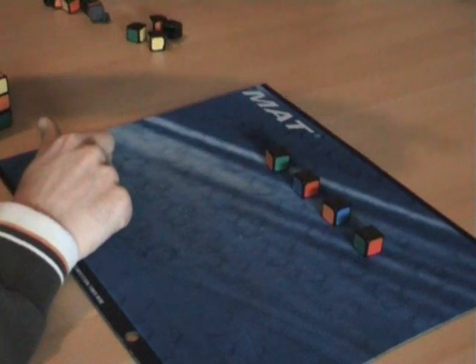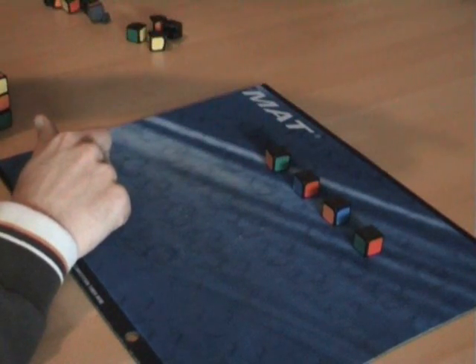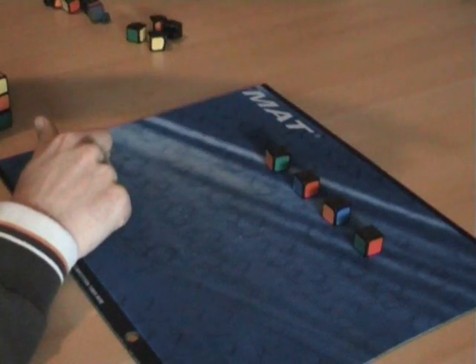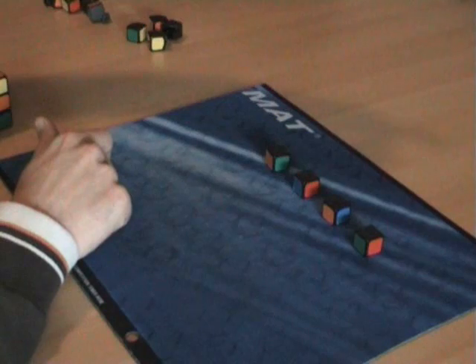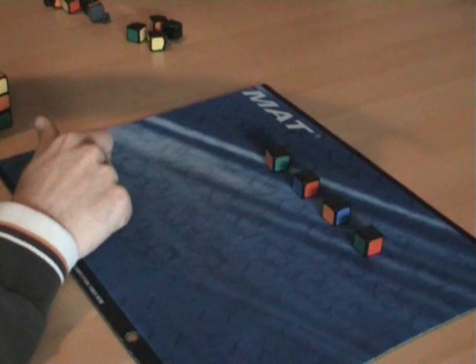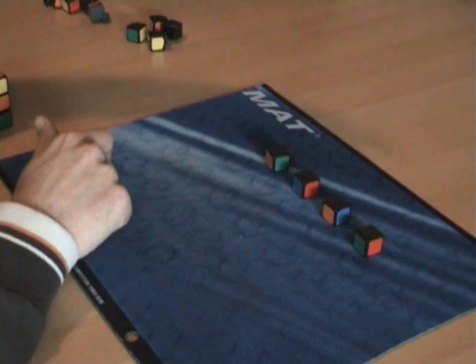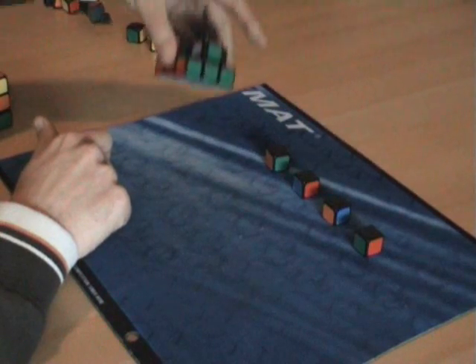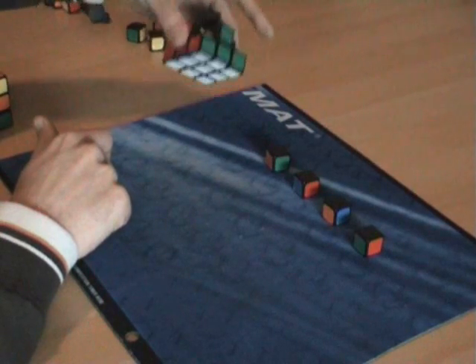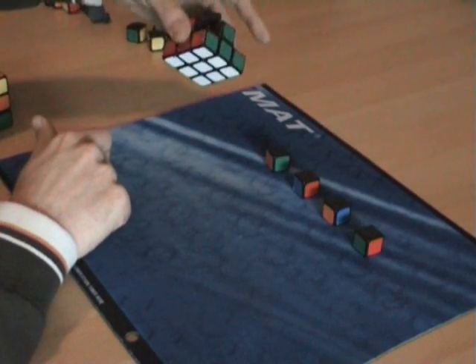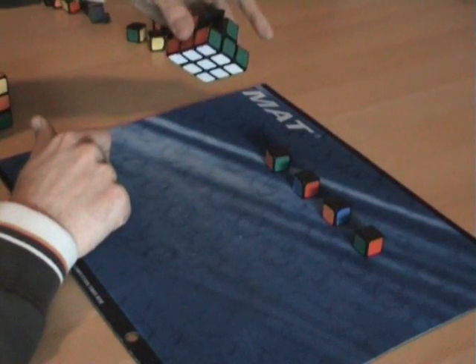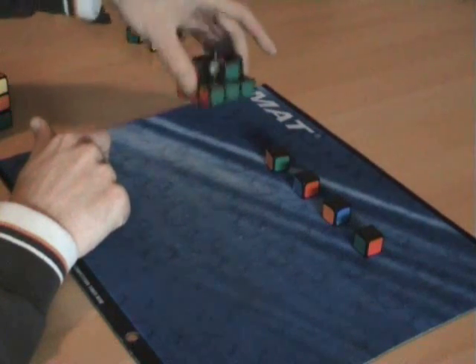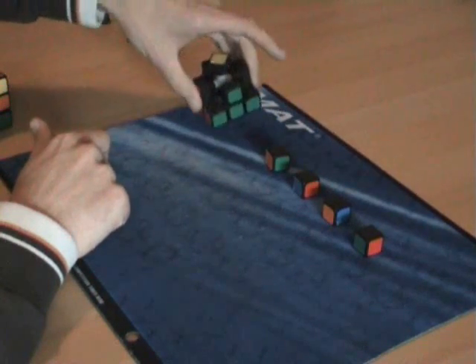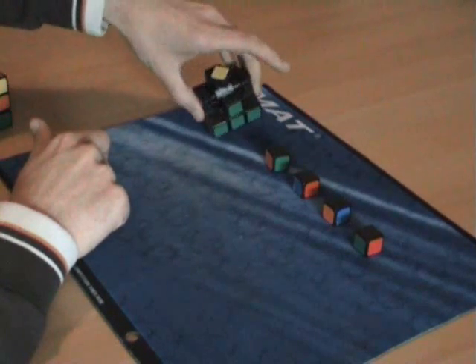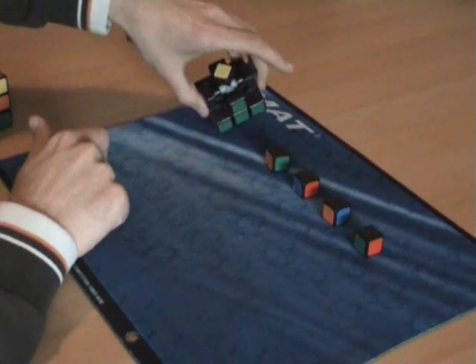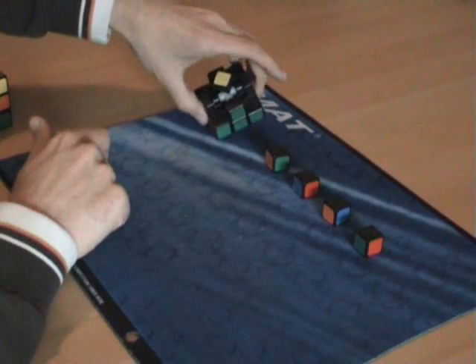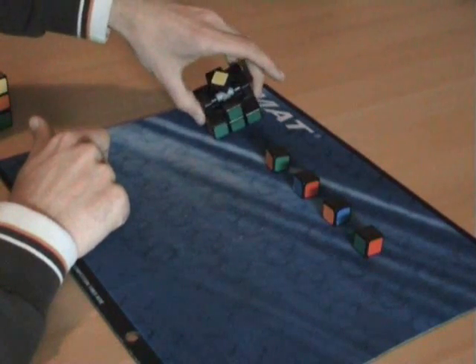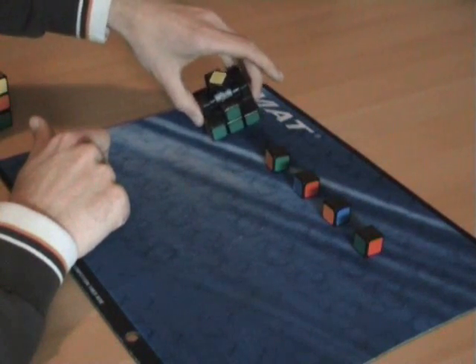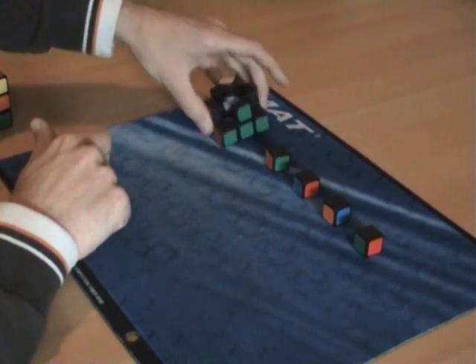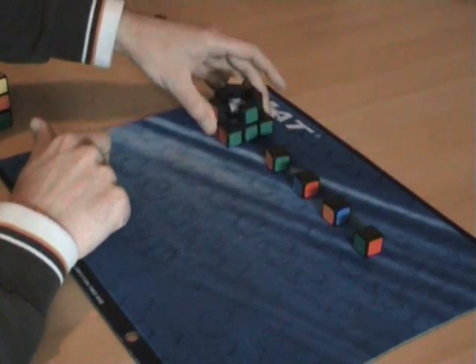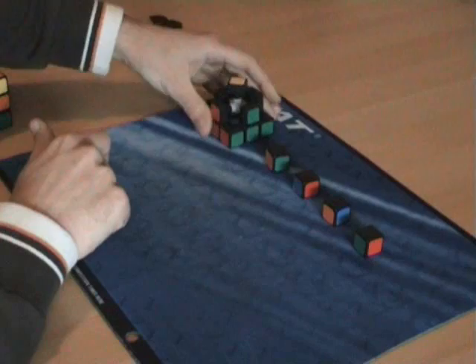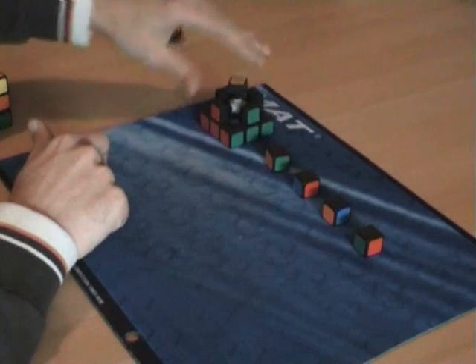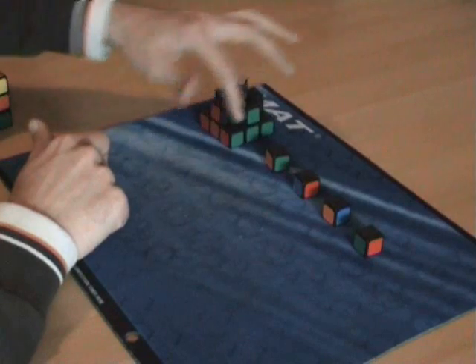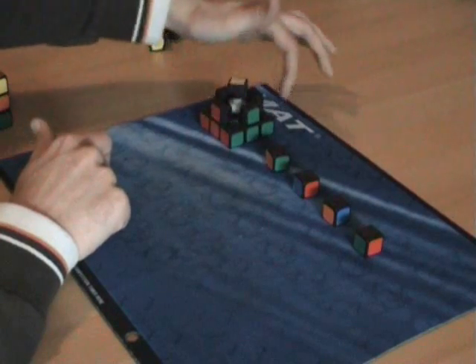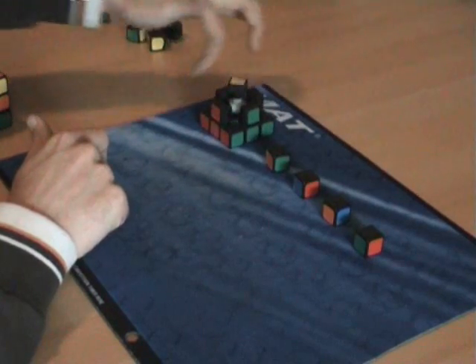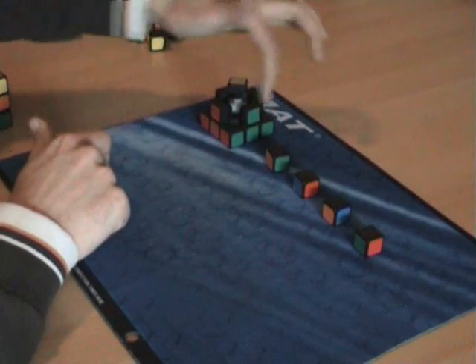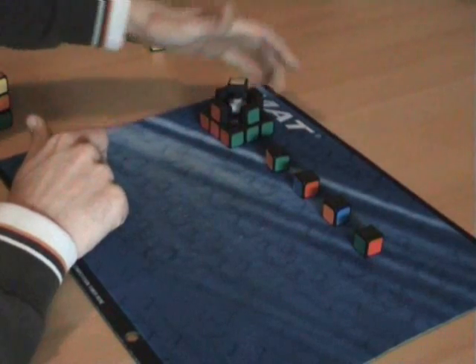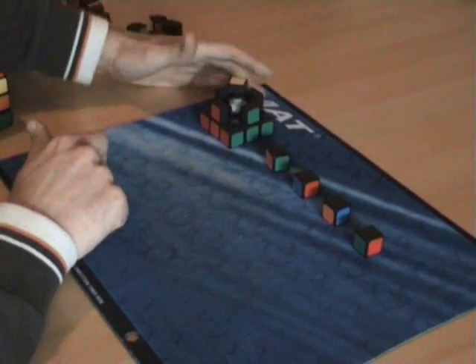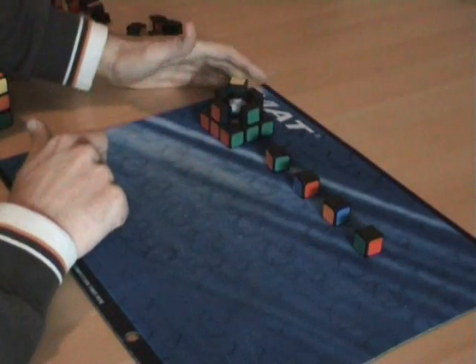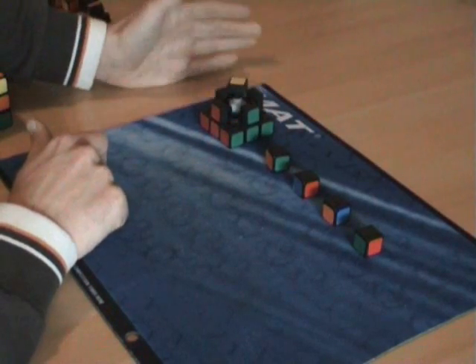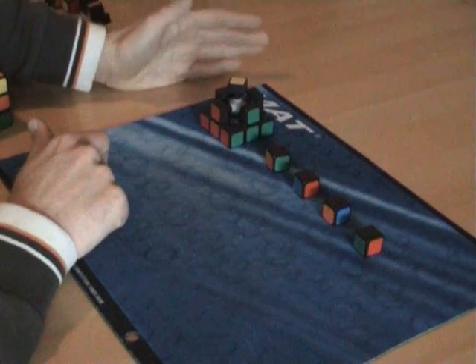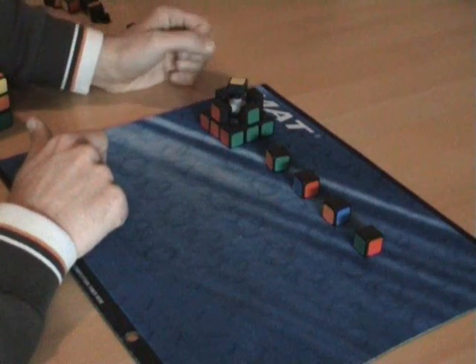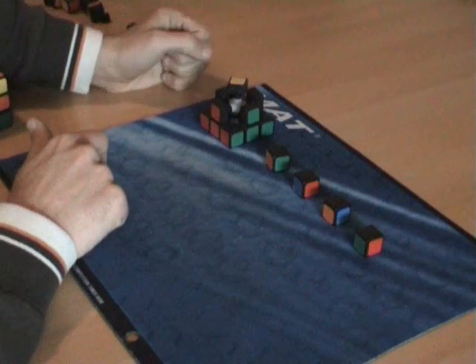The bottom layer has white, the top layer has yellow, so all the other colors in the middle will not have white or yellow.